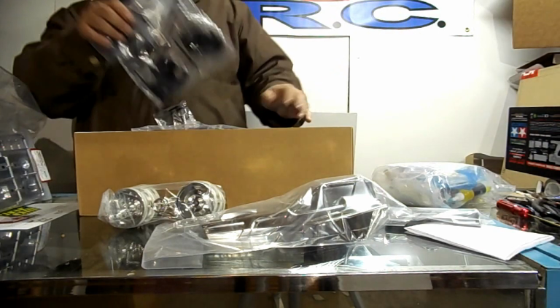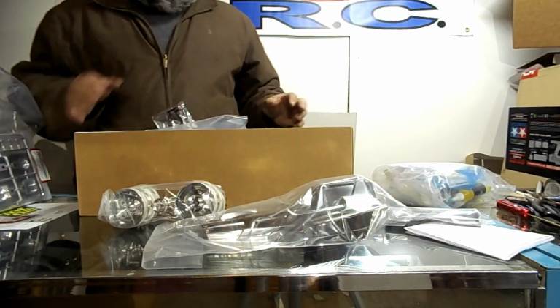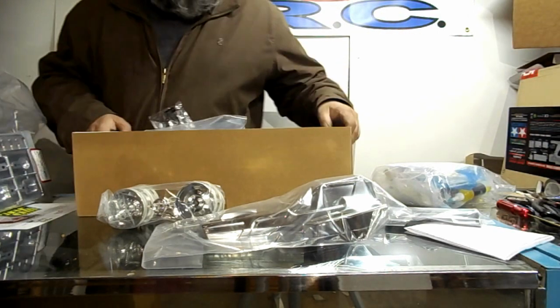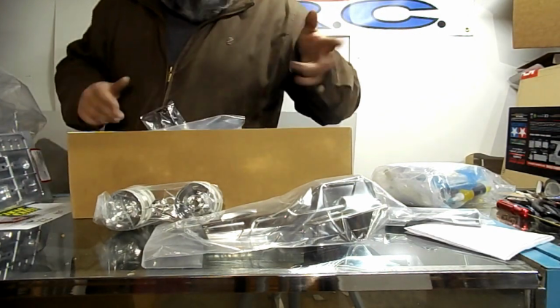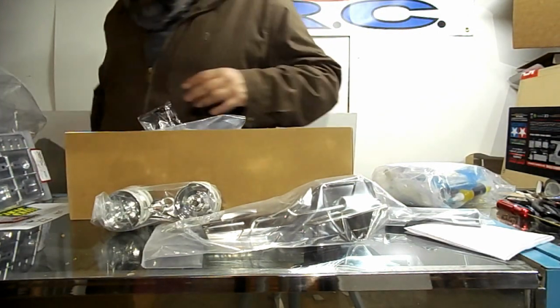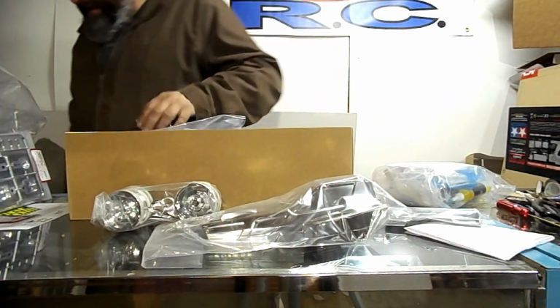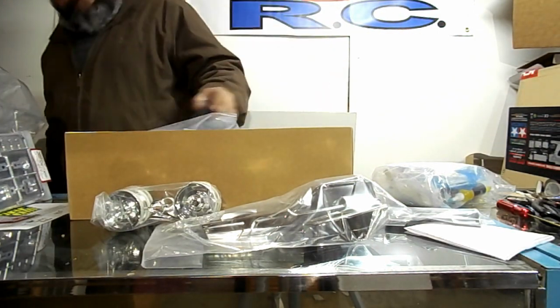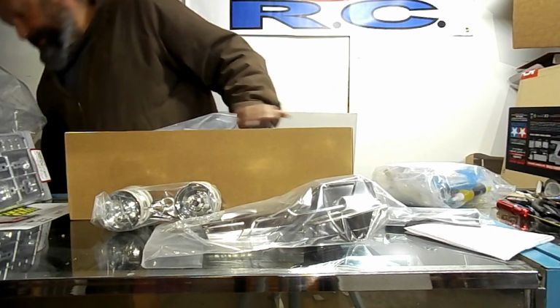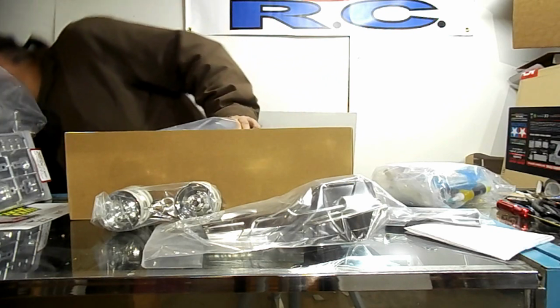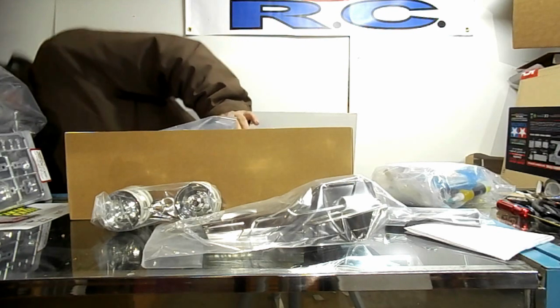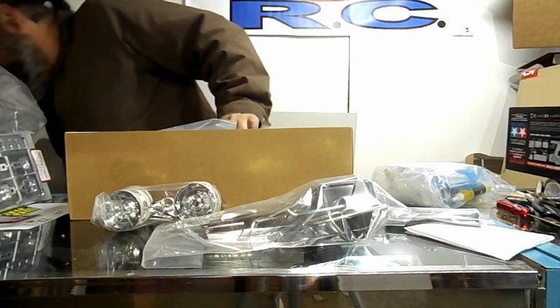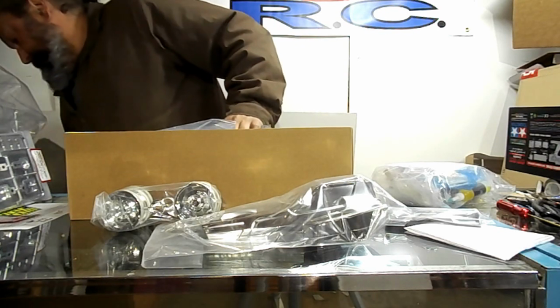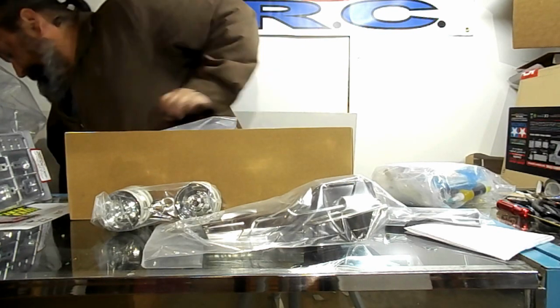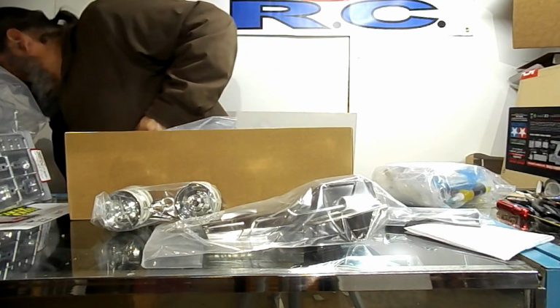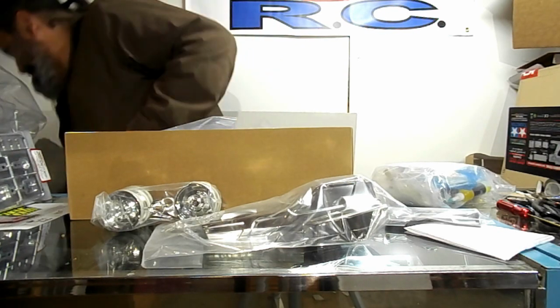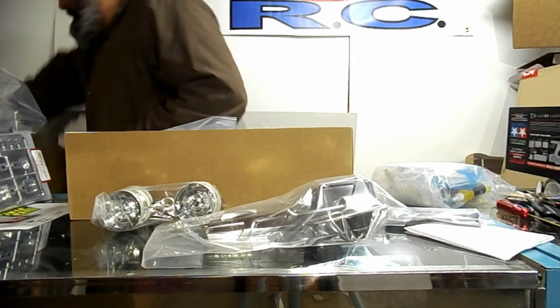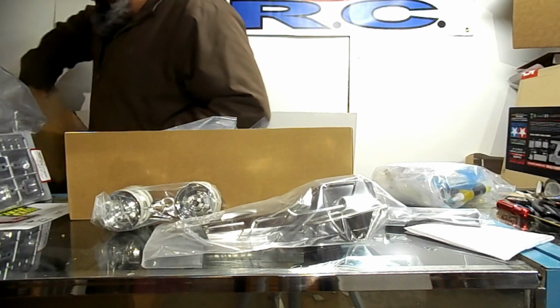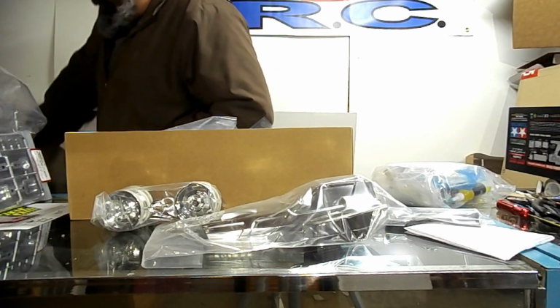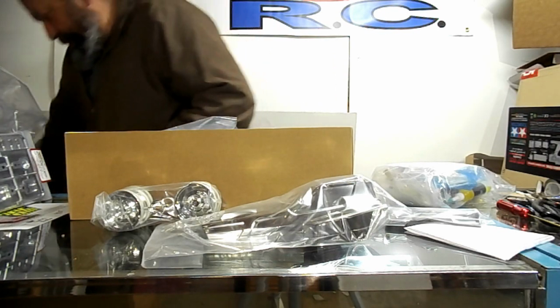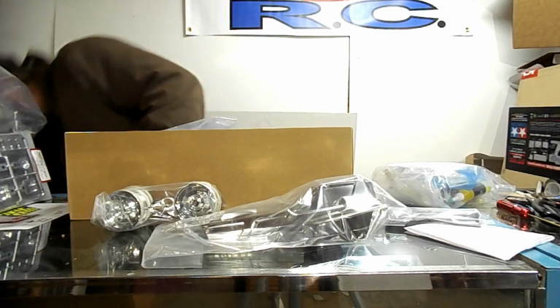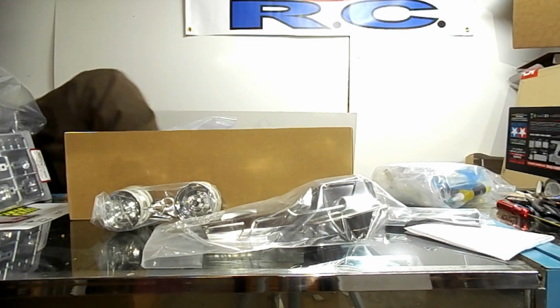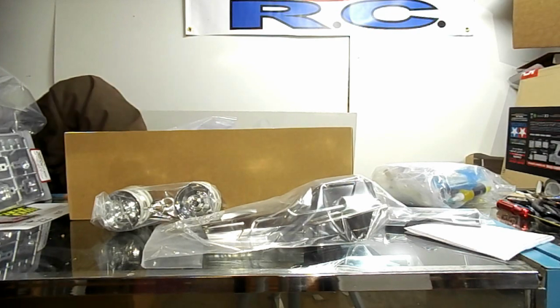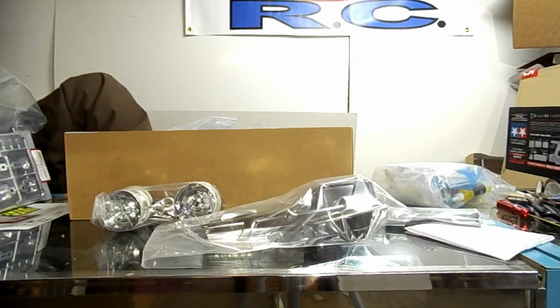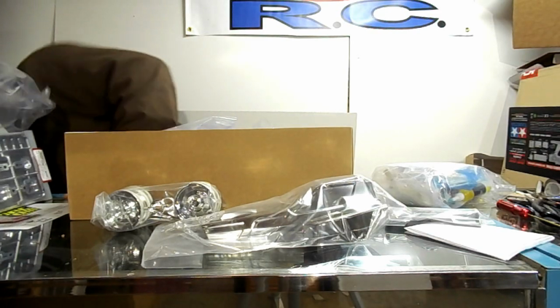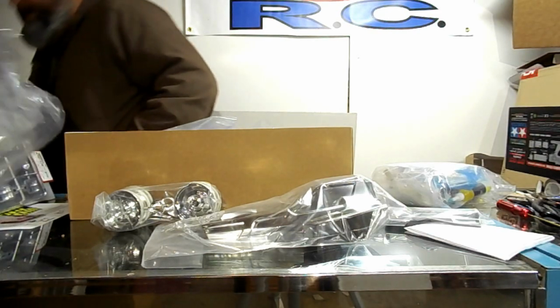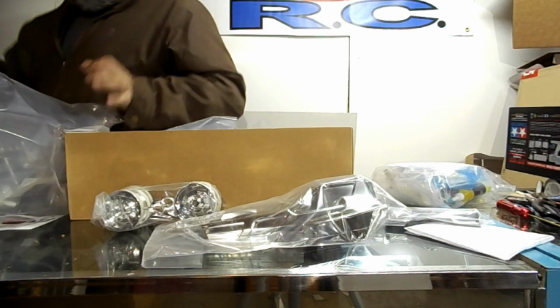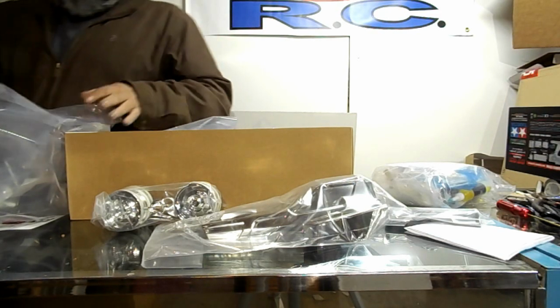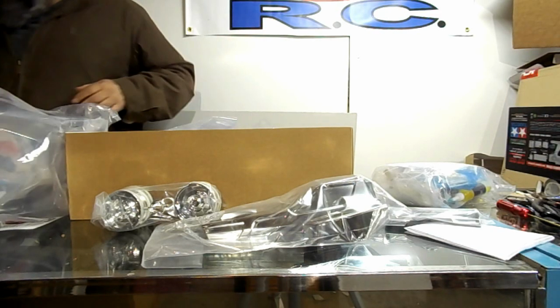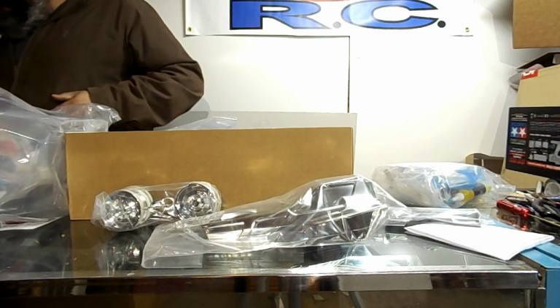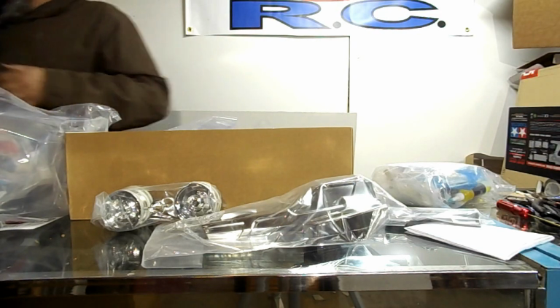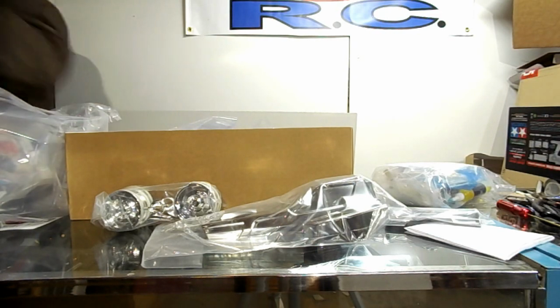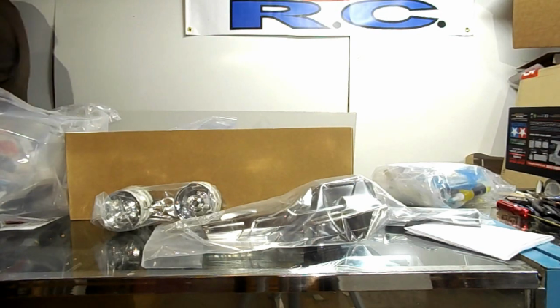I'll keep you posted — probably over on Facebook for the build and final build pictures when I'm done with them. That's it, I'm out of here. I've had all the fun I could handle for one day. Bye-bye — I gotta clean this mess up.